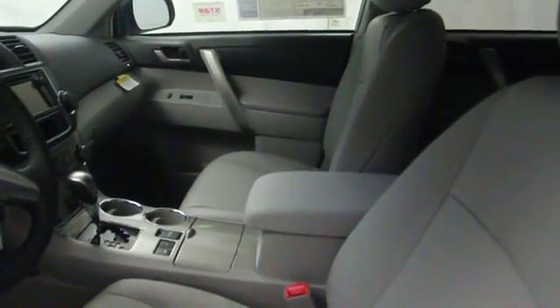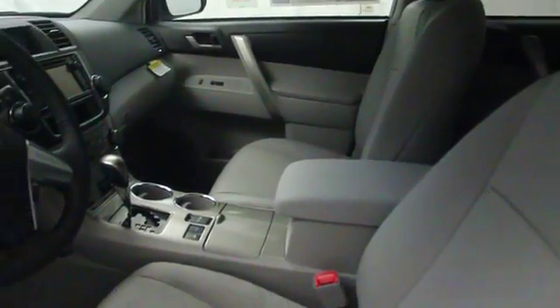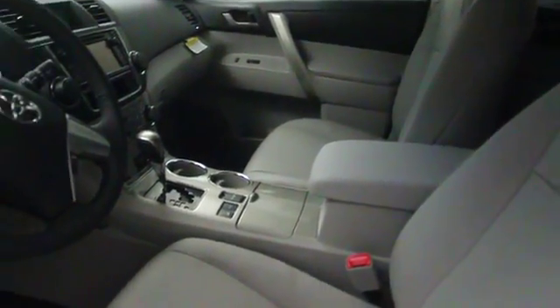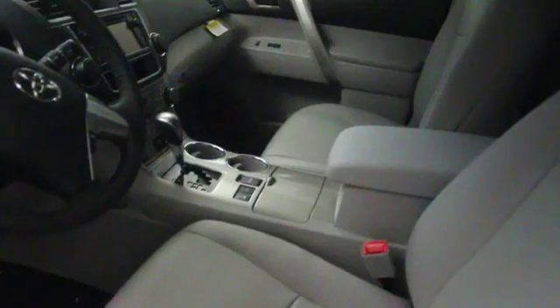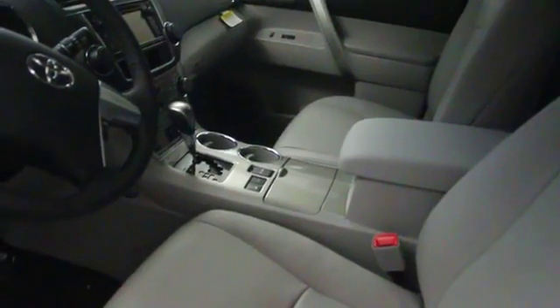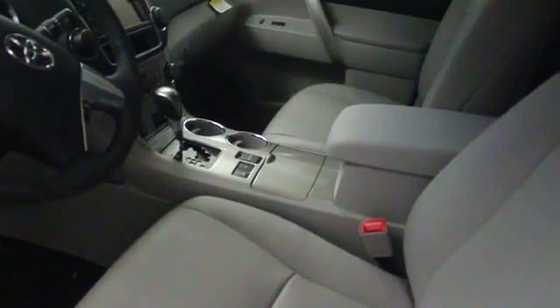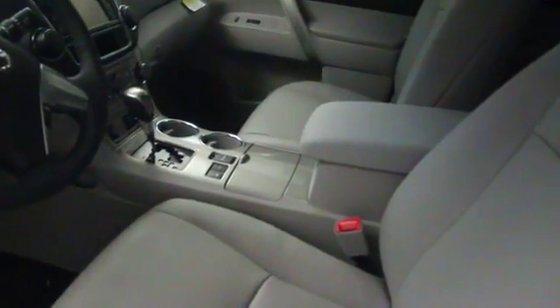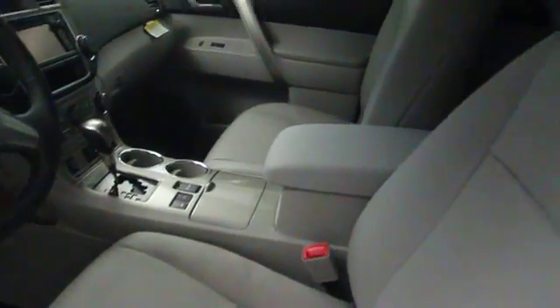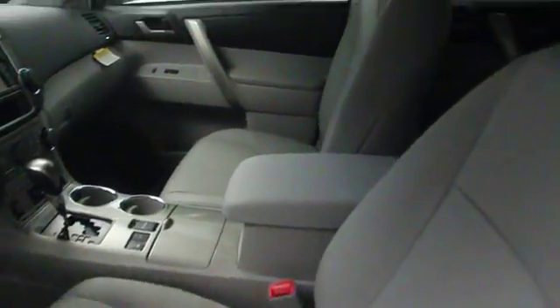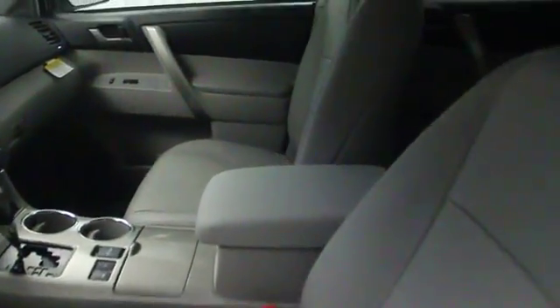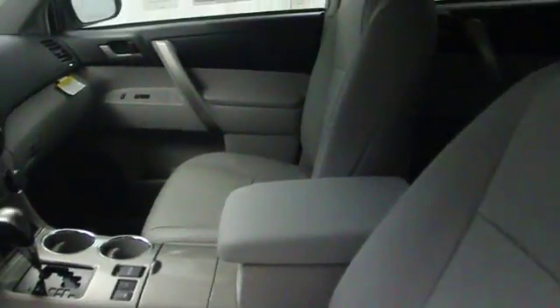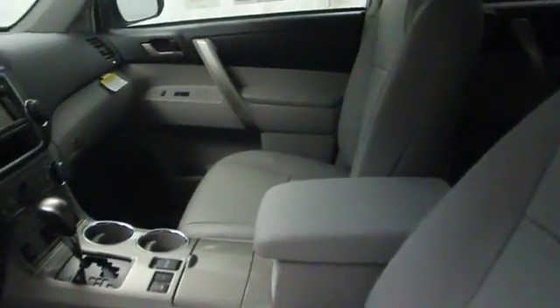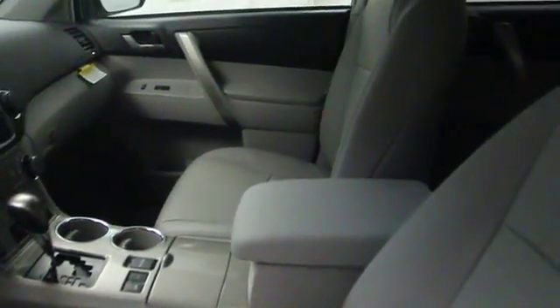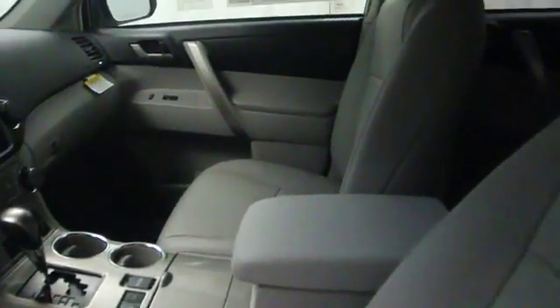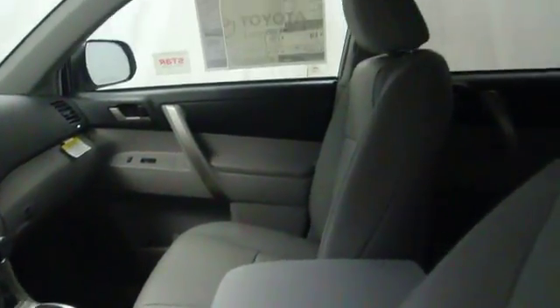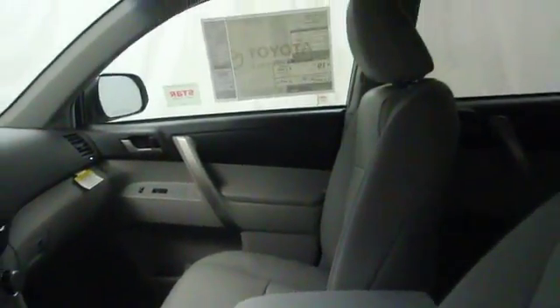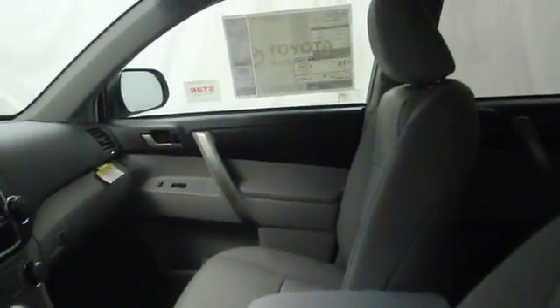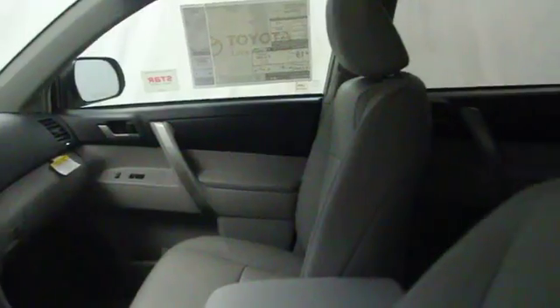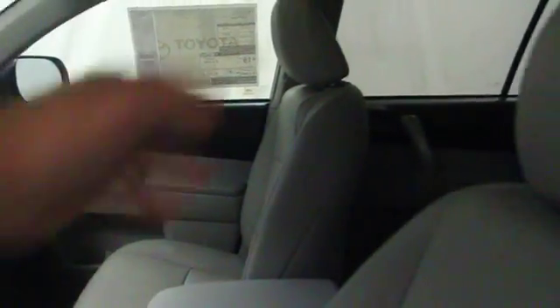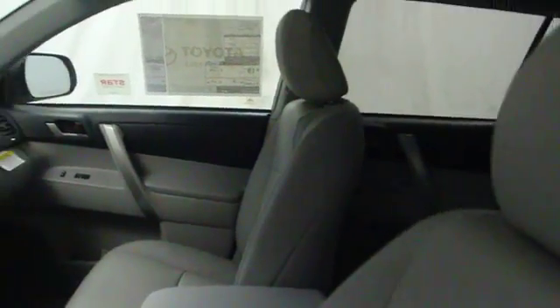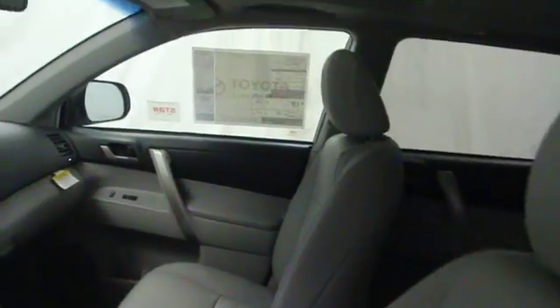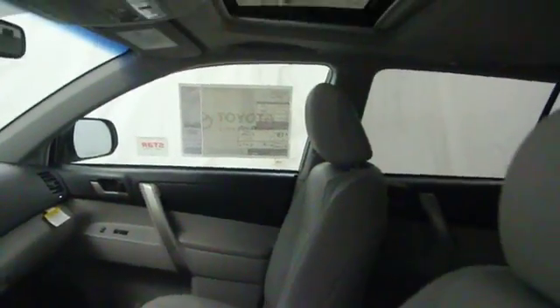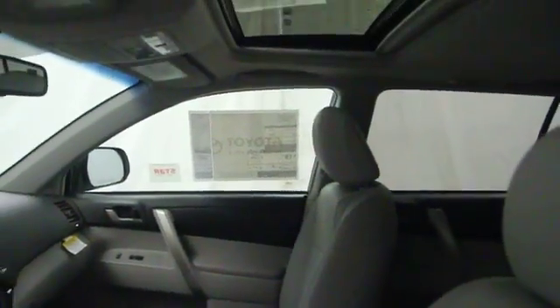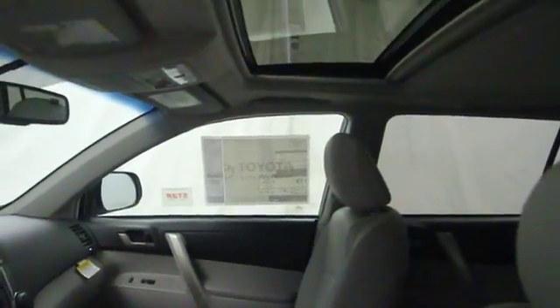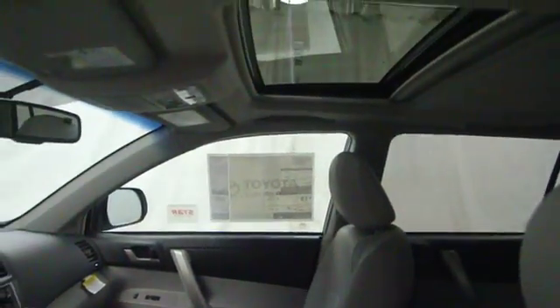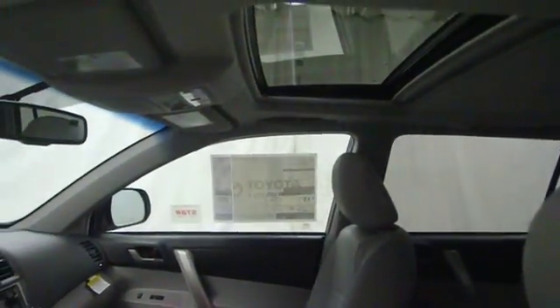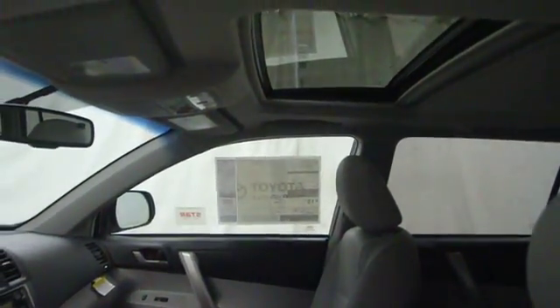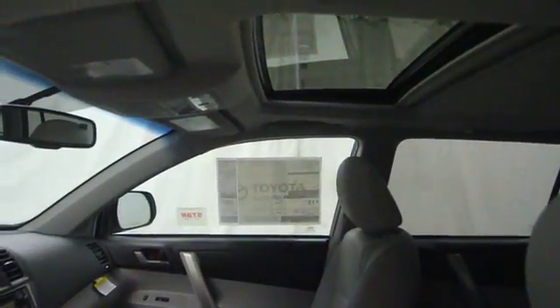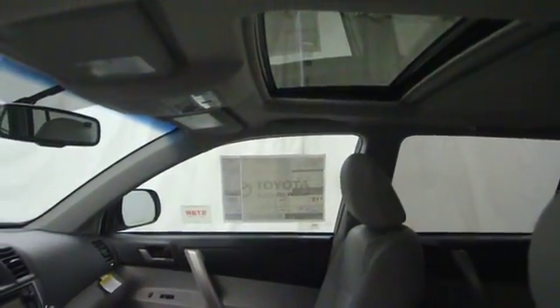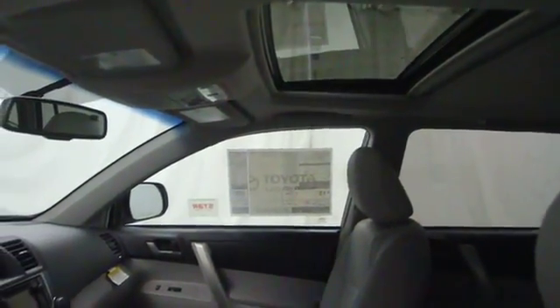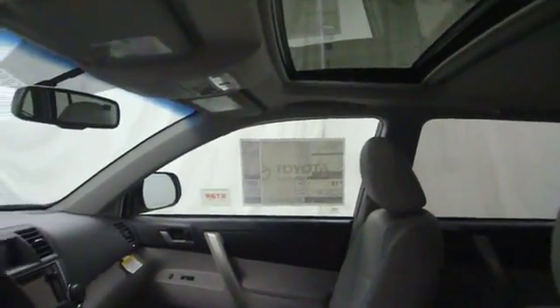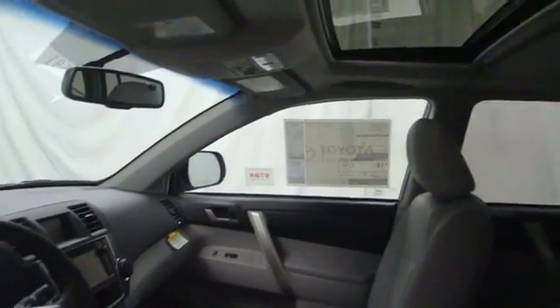Center console, tachometer, daytime running lights, tire pressure monitoring system. Take this vehicle for a spin and see why so many shoppers are now proud owners.